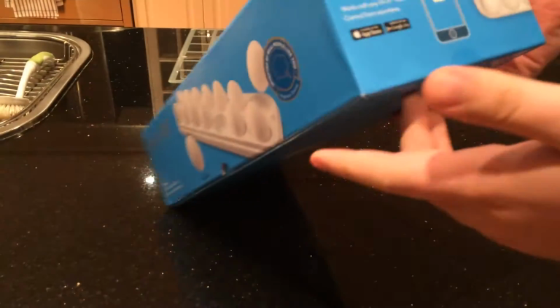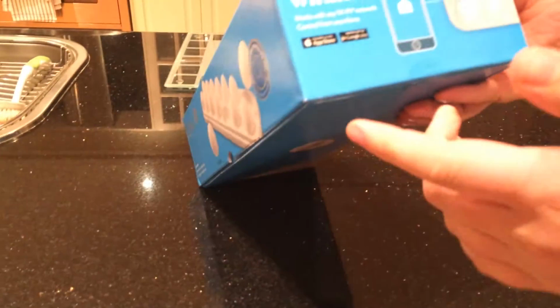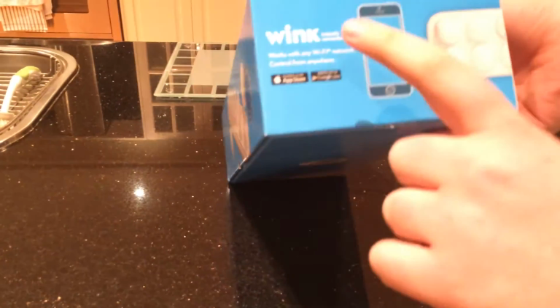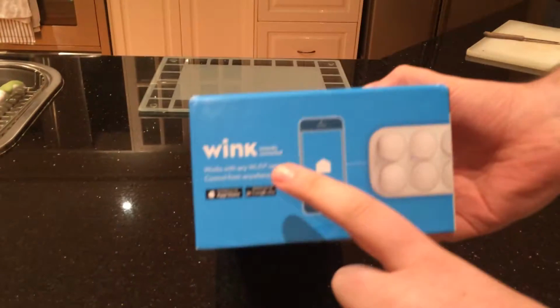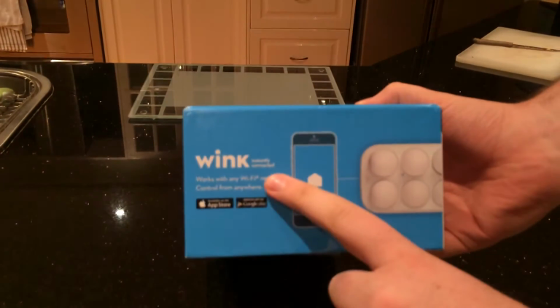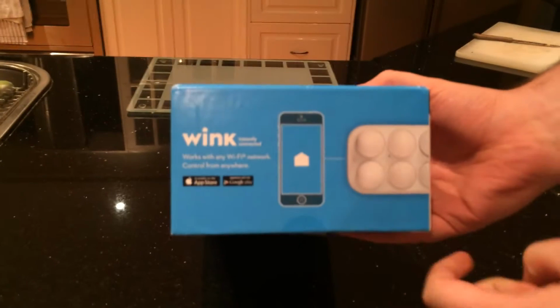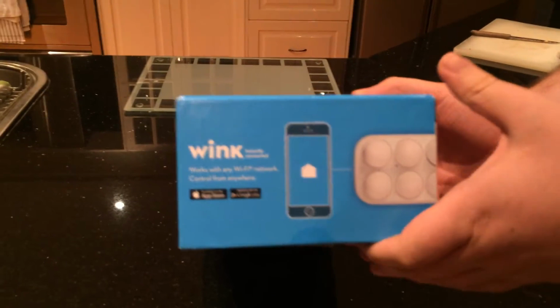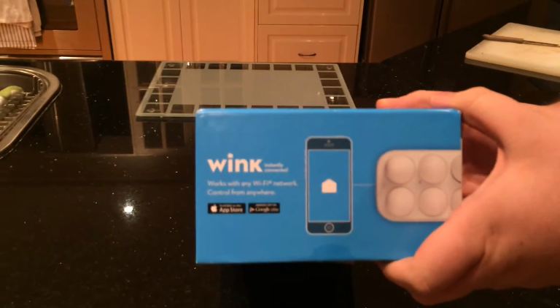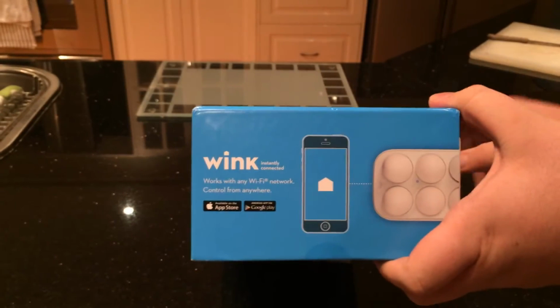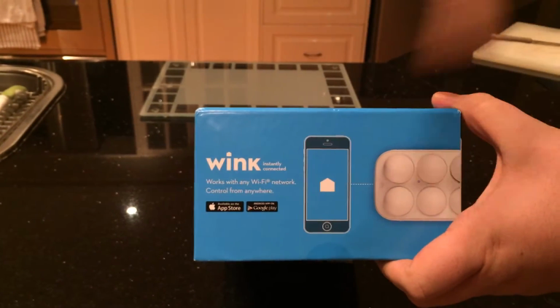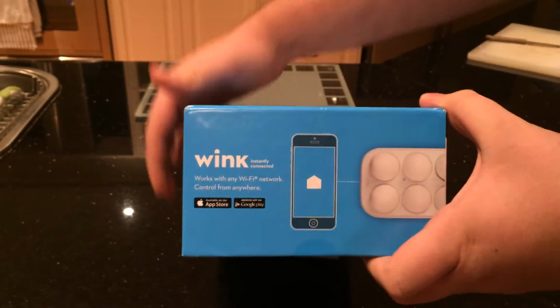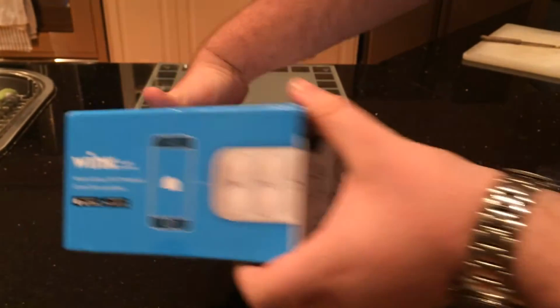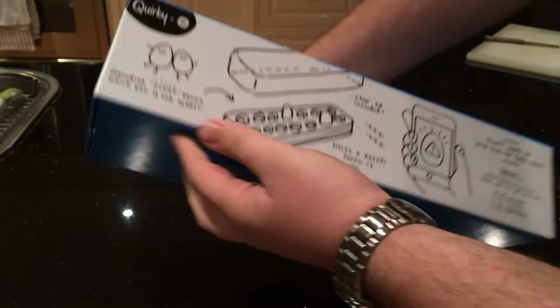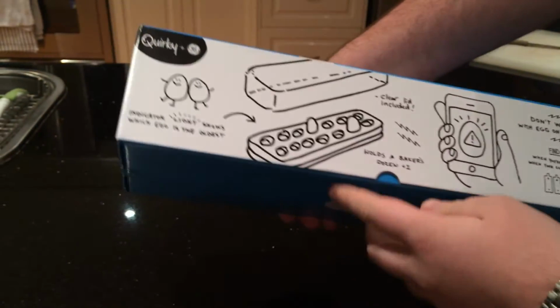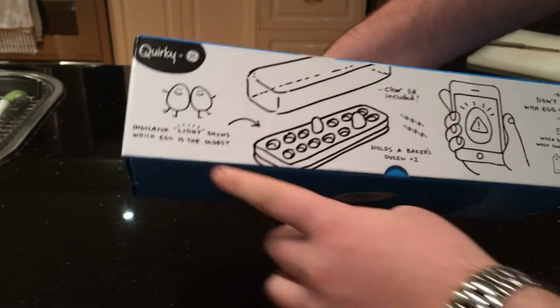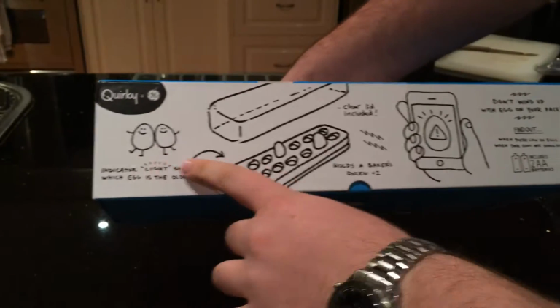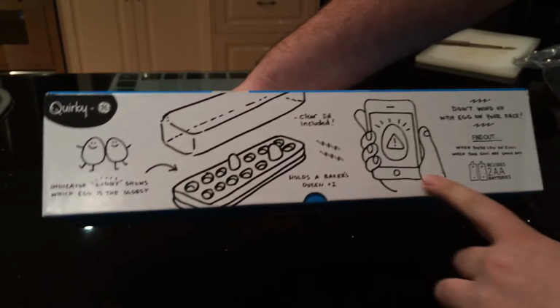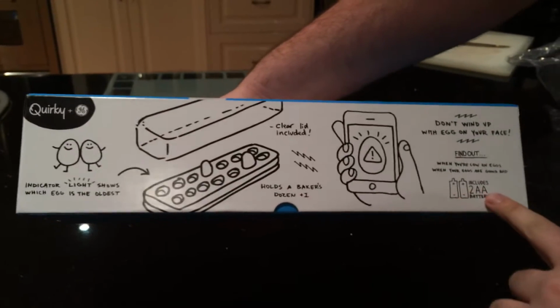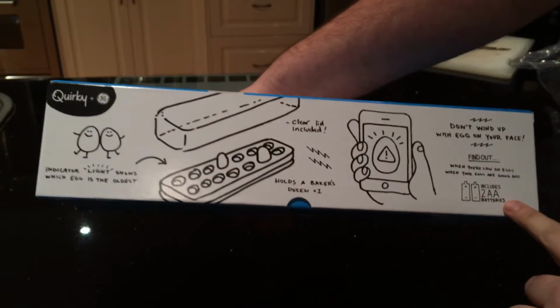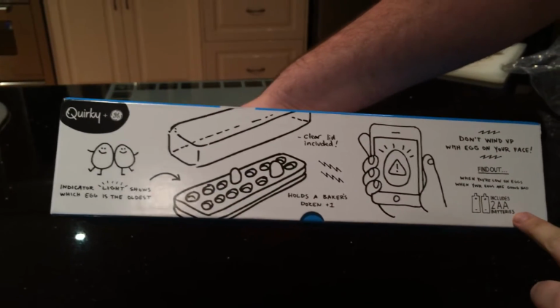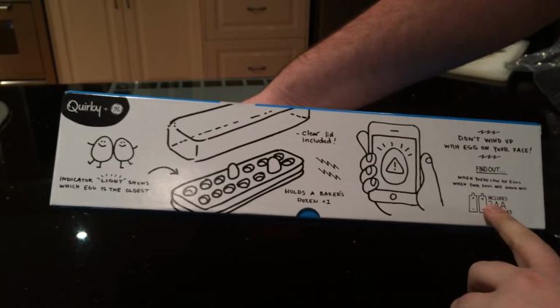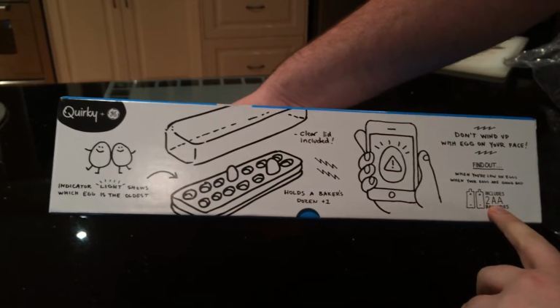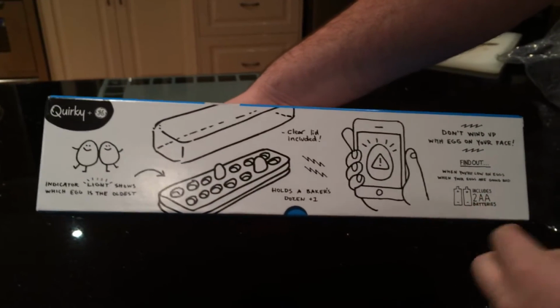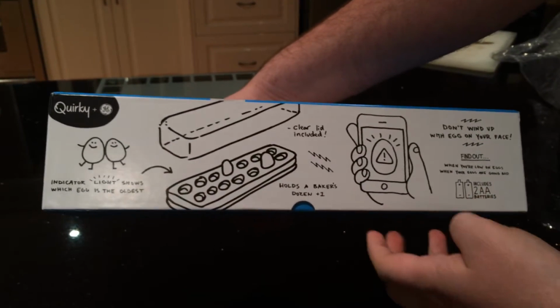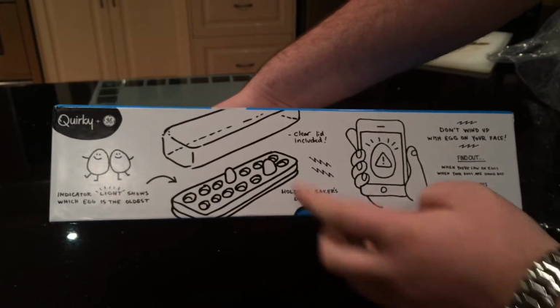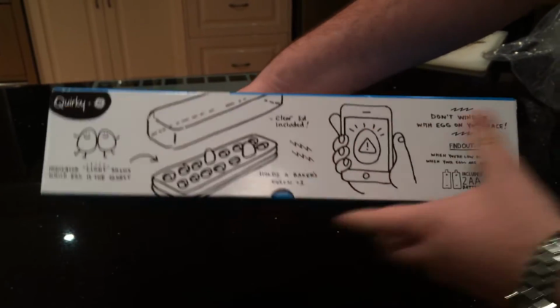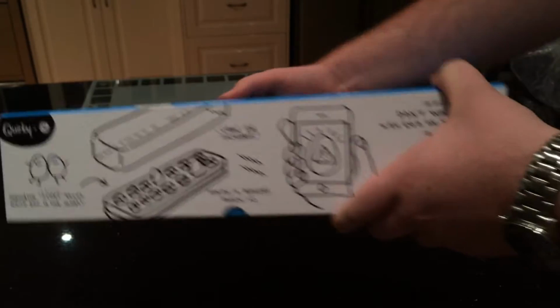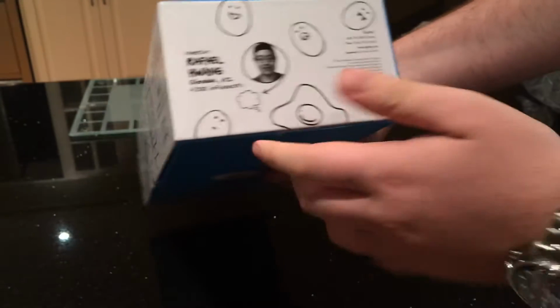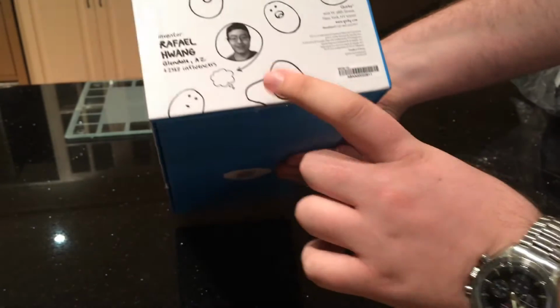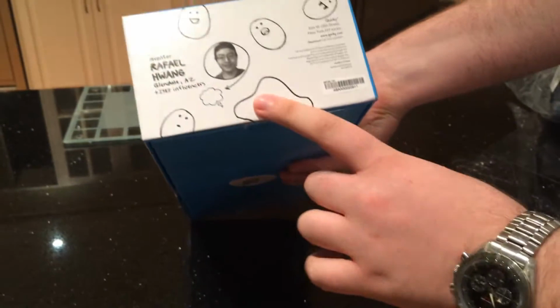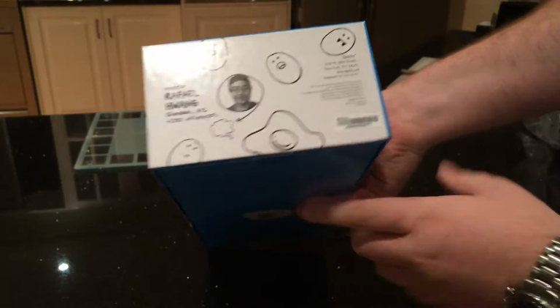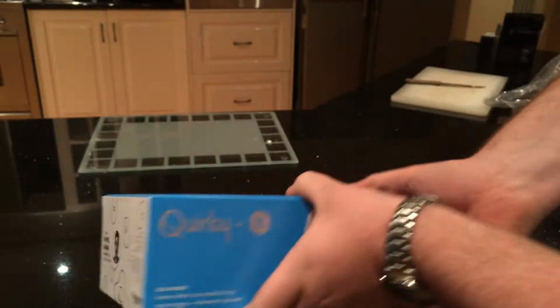It uses the Wink app to monitor the eggs from afar. Cool little packaging here — includes the AA batteries, and it shows how it works and the guy who invented it.